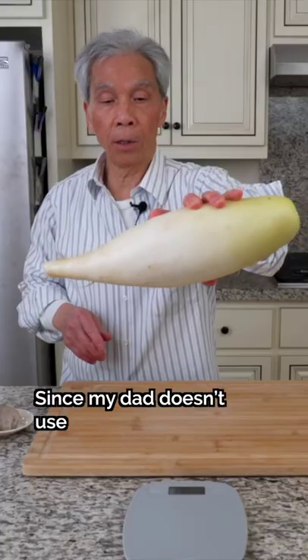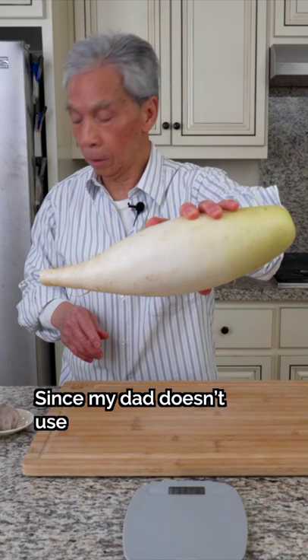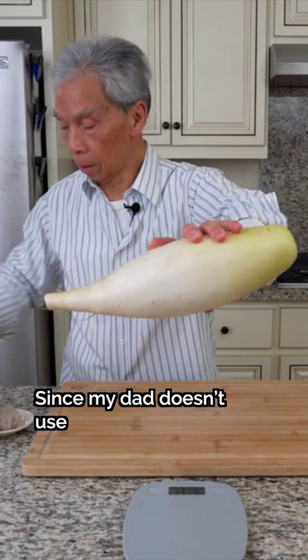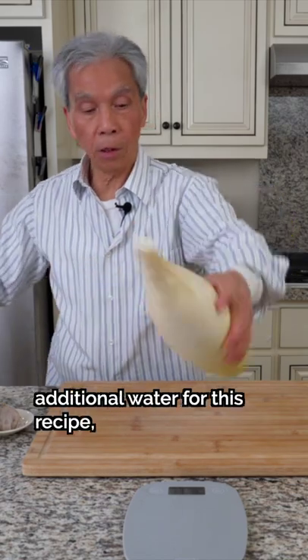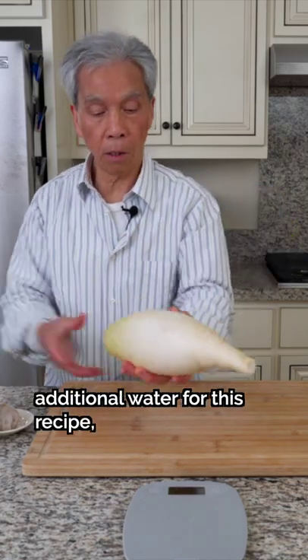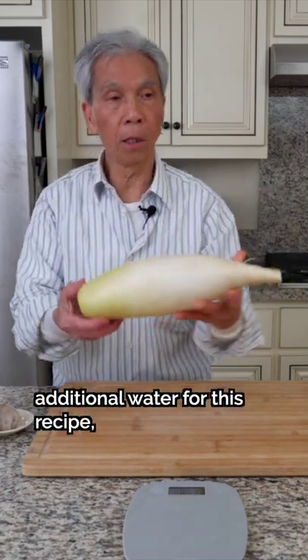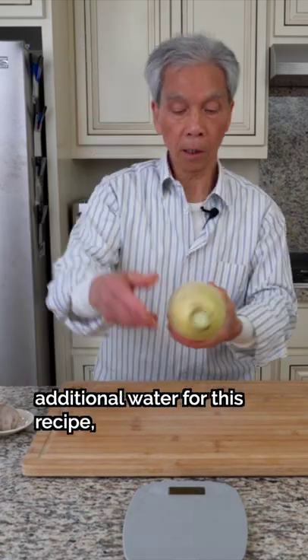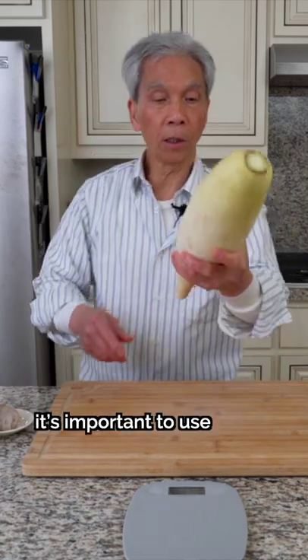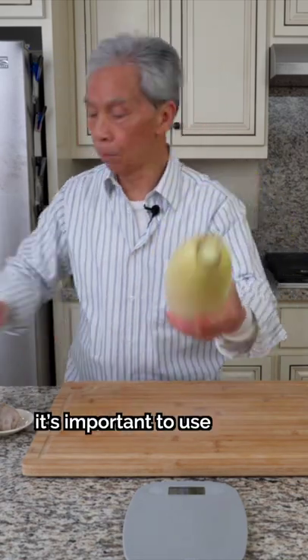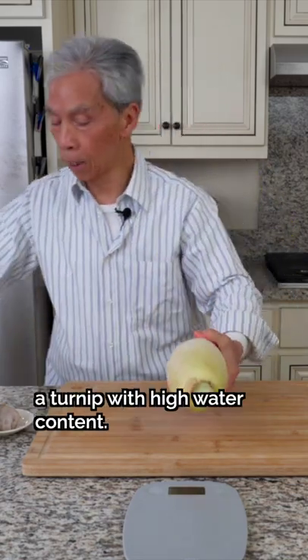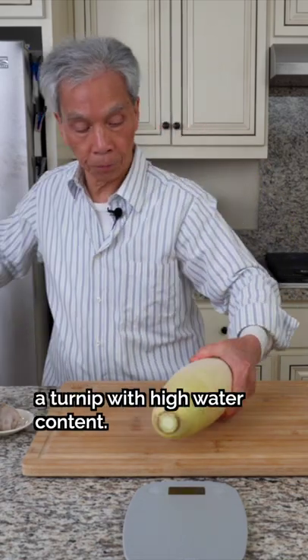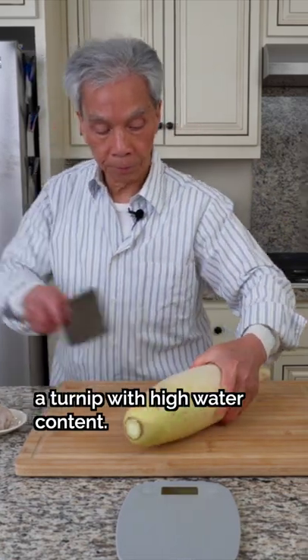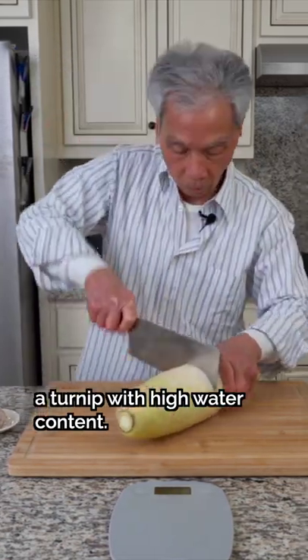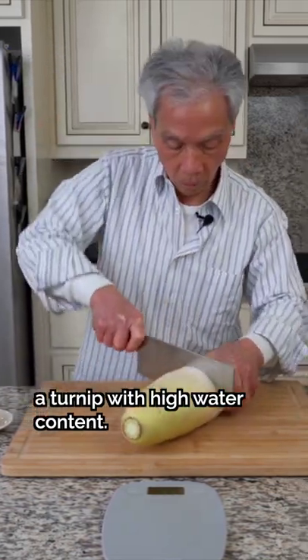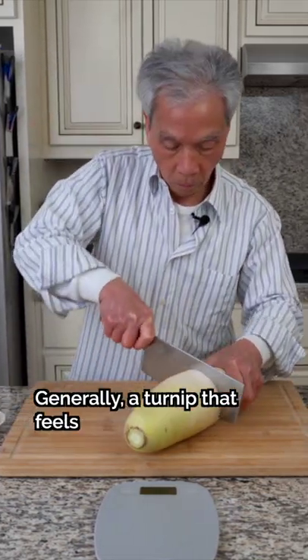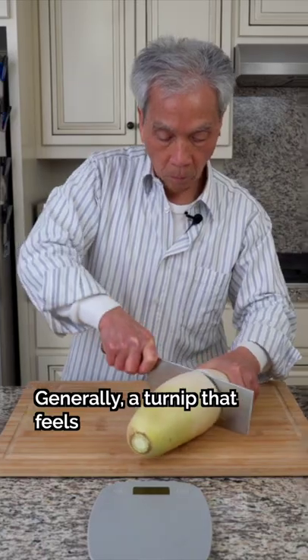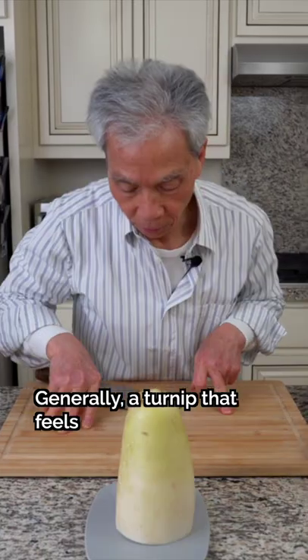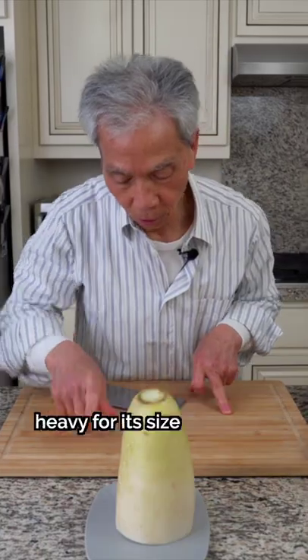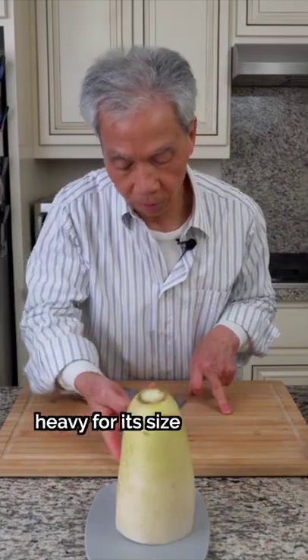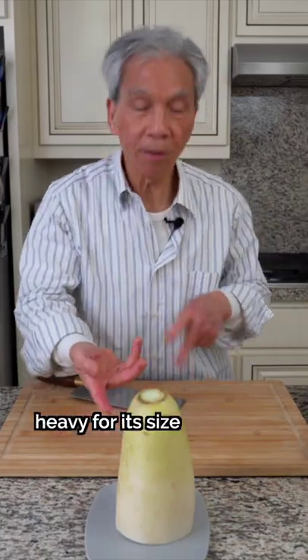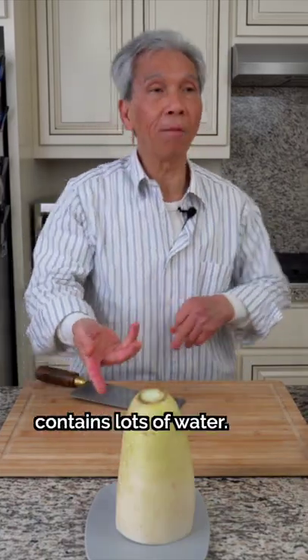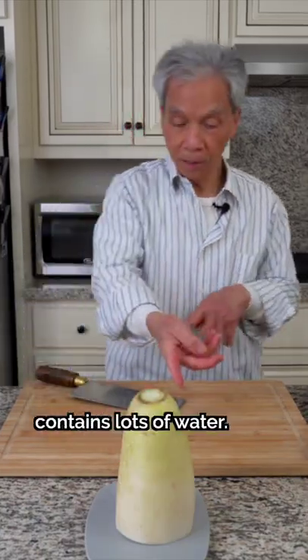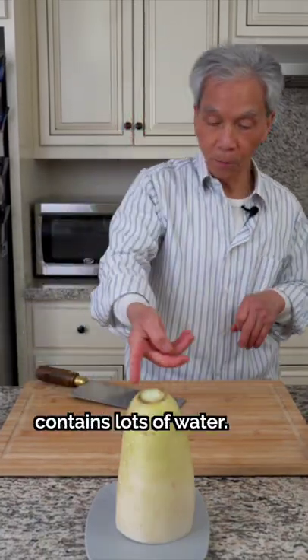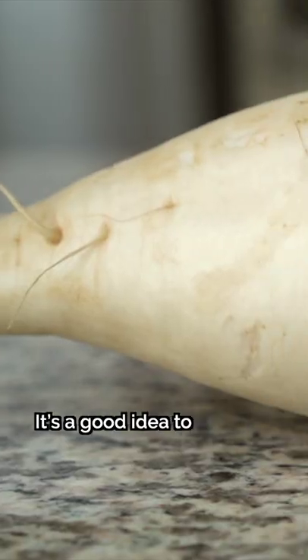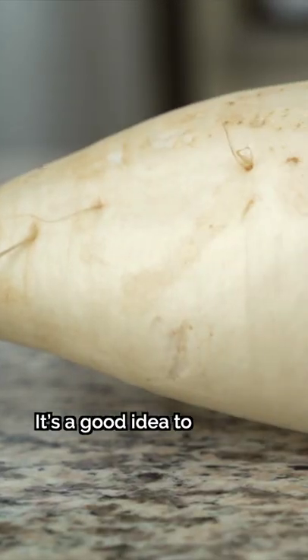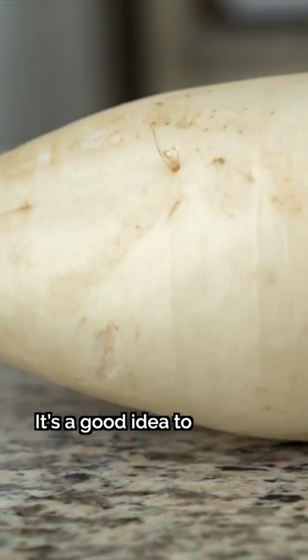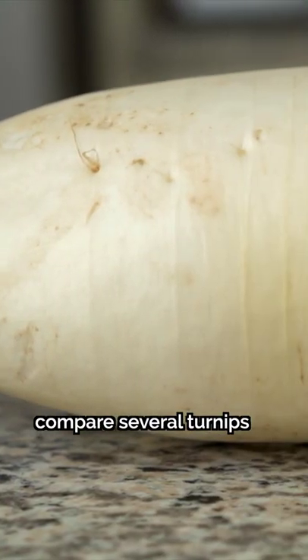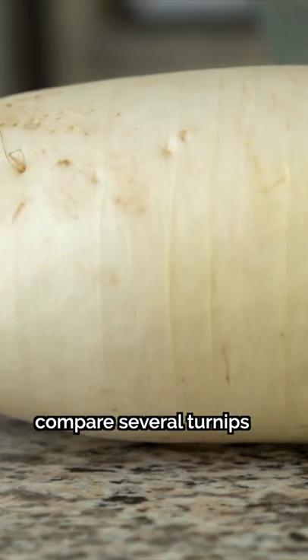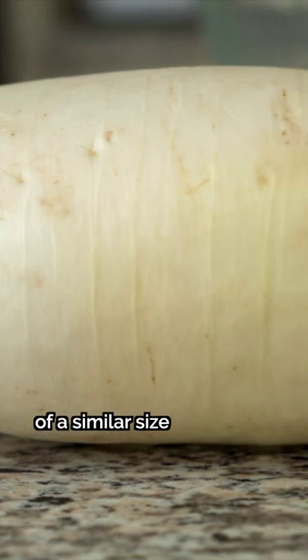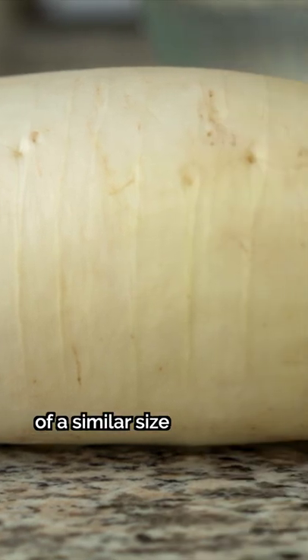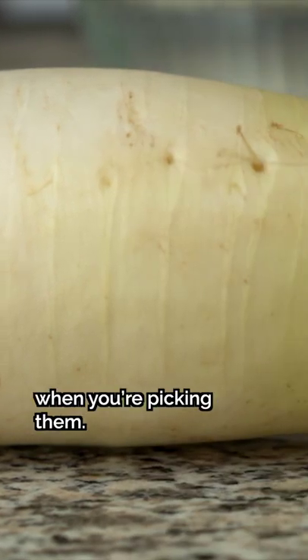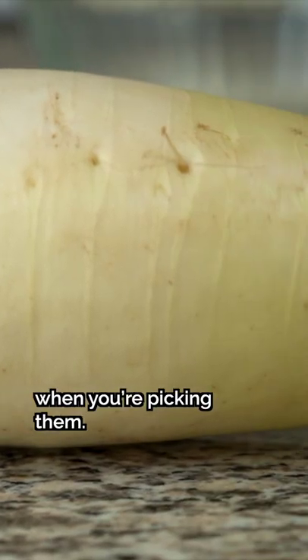Since my dad doesn't use additional water for this recipe, it's important to use a turnip with high water content. Generally, a turnip that feels heavy for its size contains lots of water. It's a good idea to compare several turnips of a similar size when you're picking them.